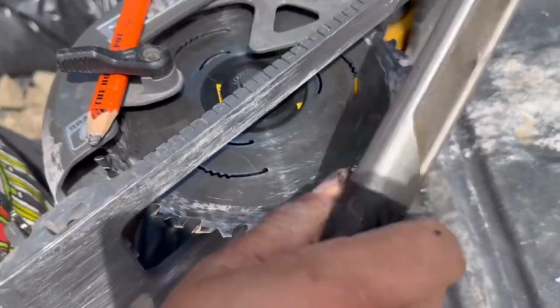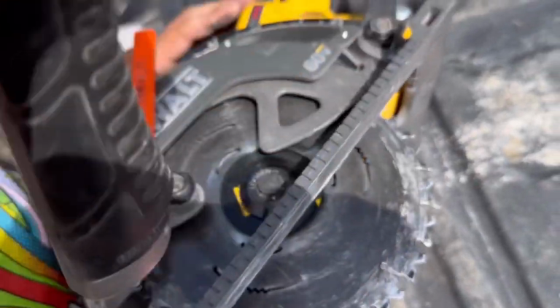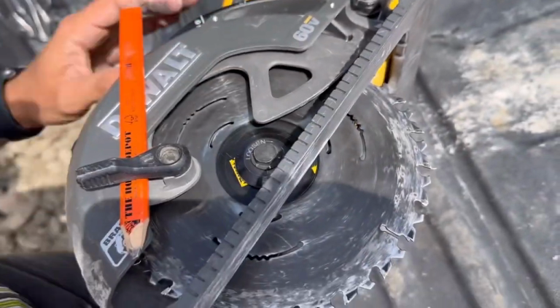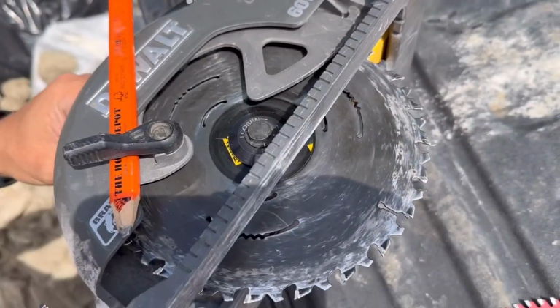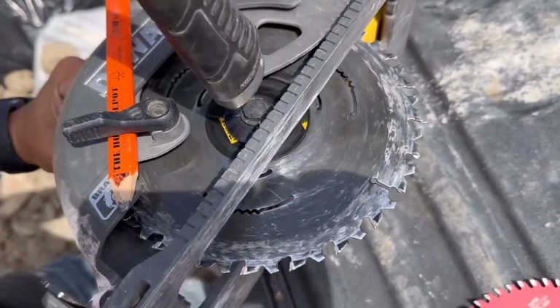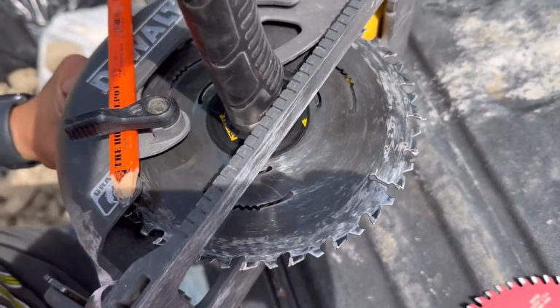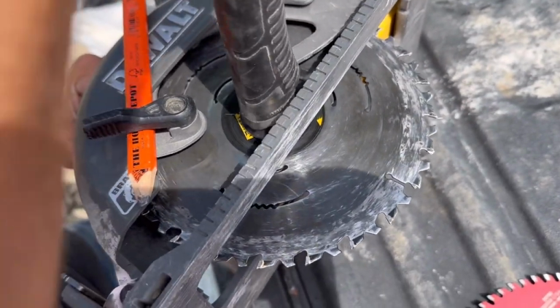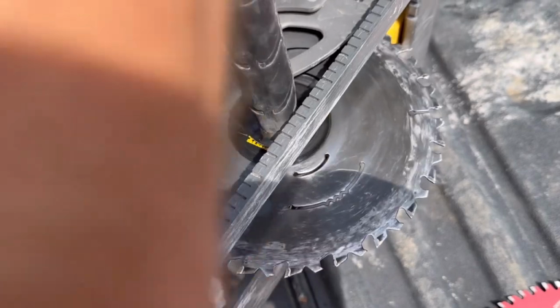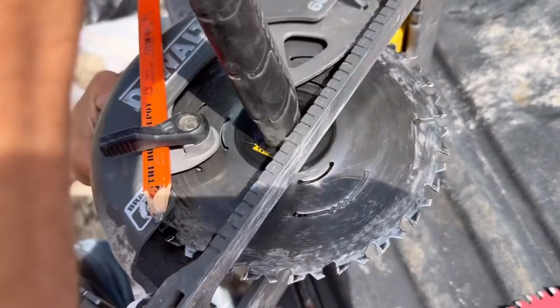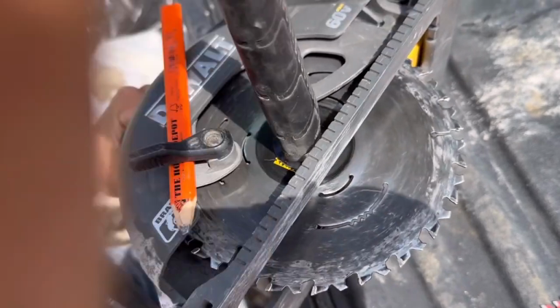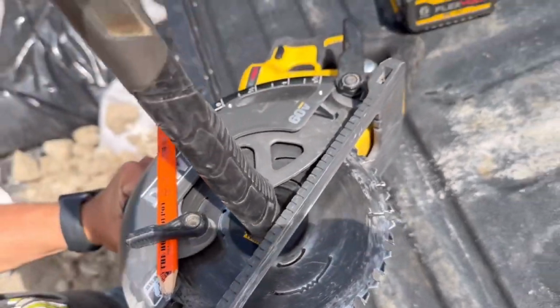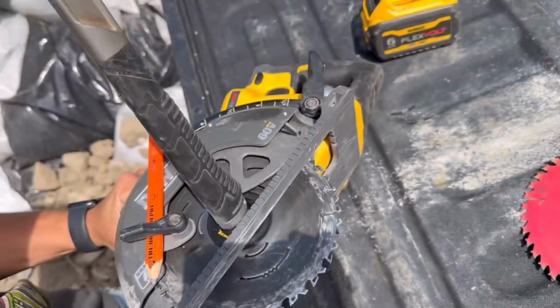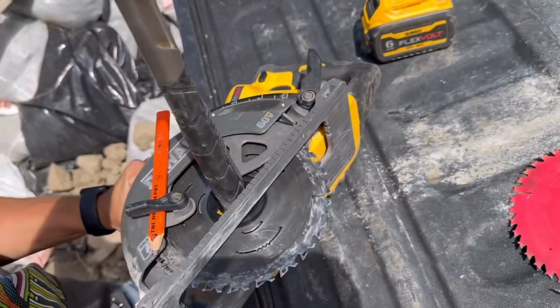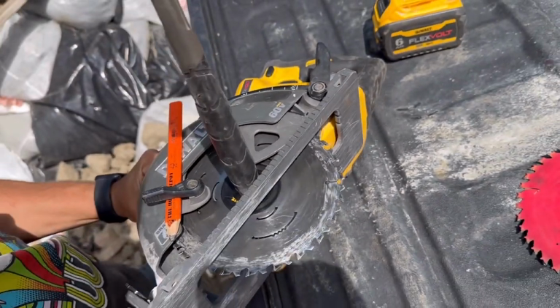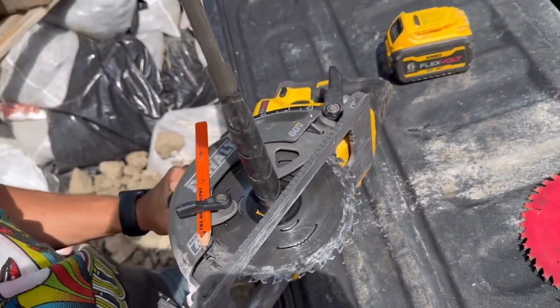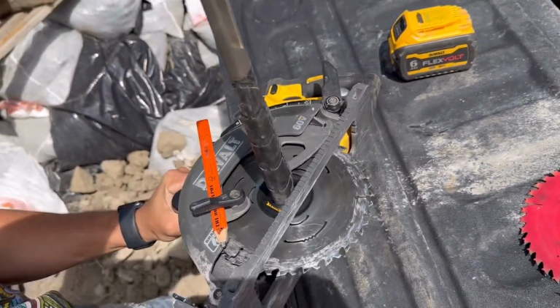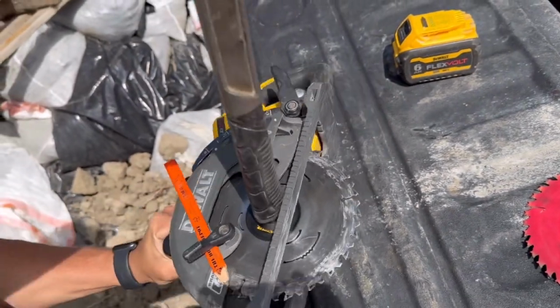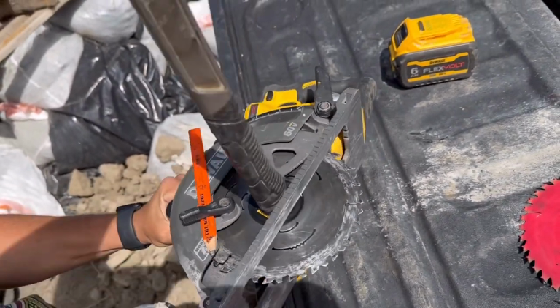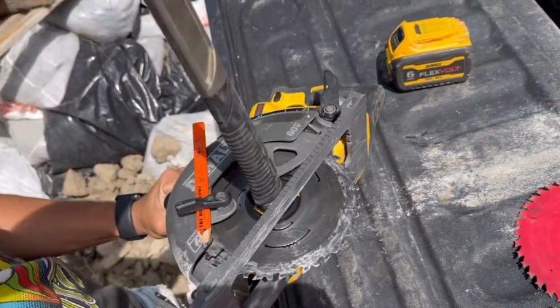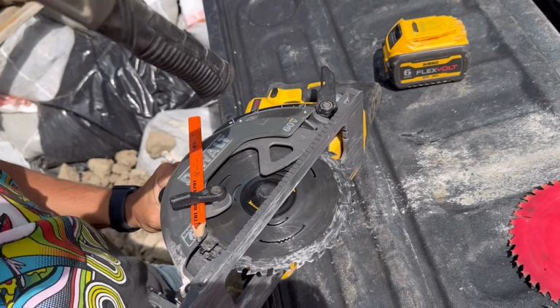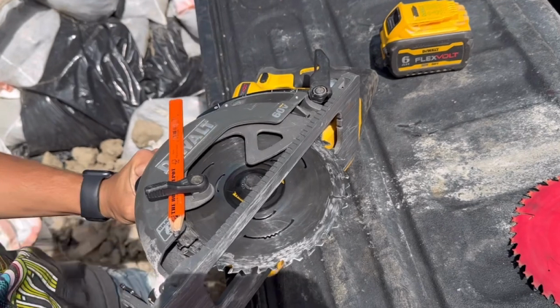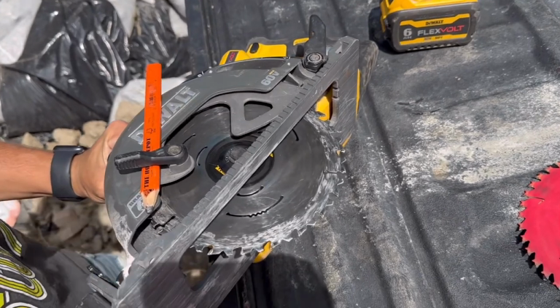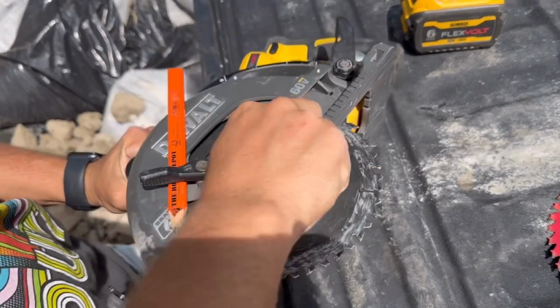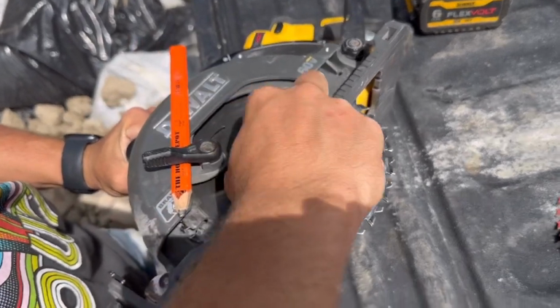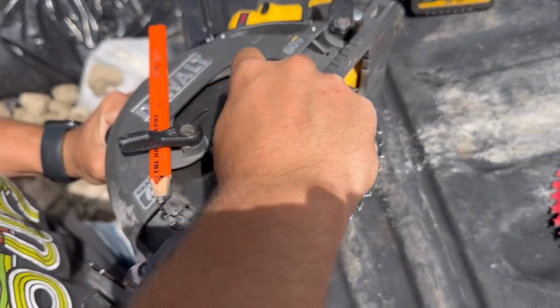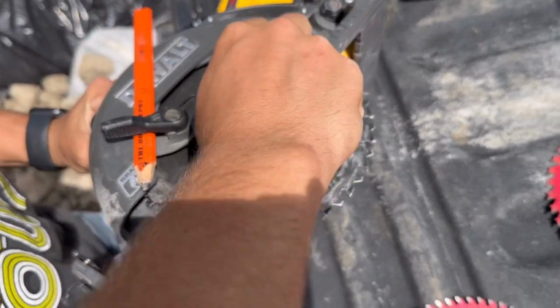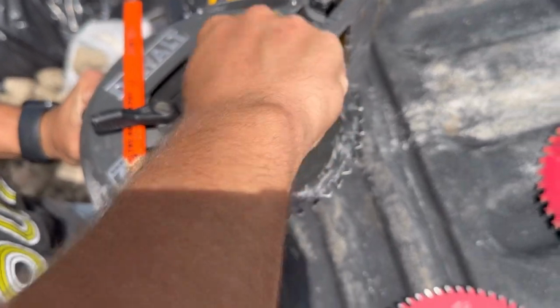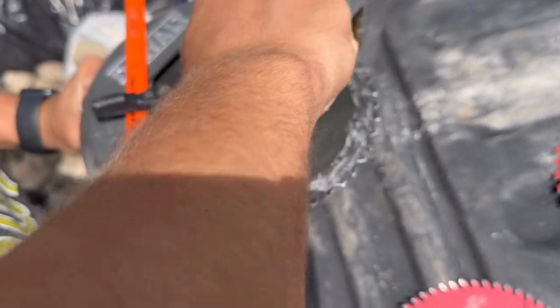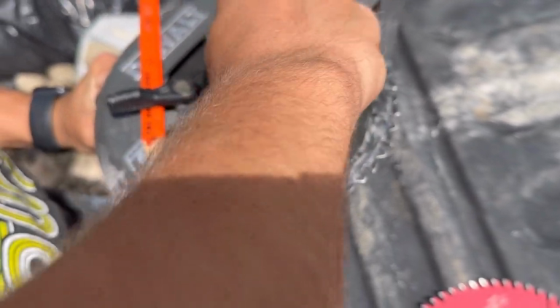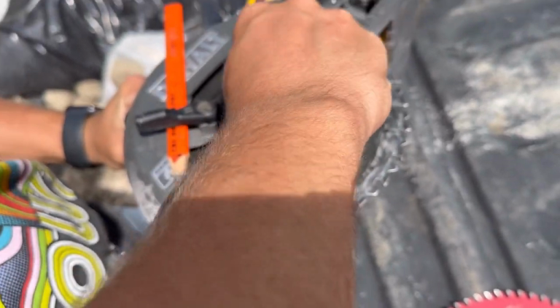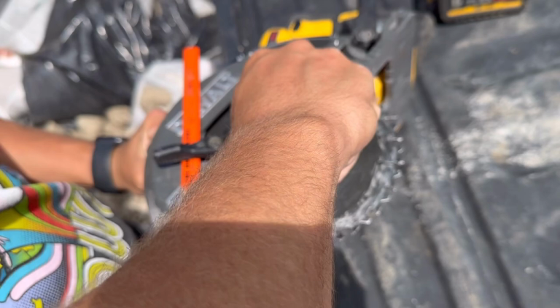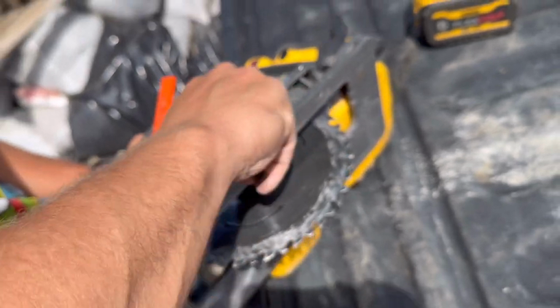I'm going to hit your brake. Move this. Turn, loosen that up. These always thread the opposite direction, for those who don't know.